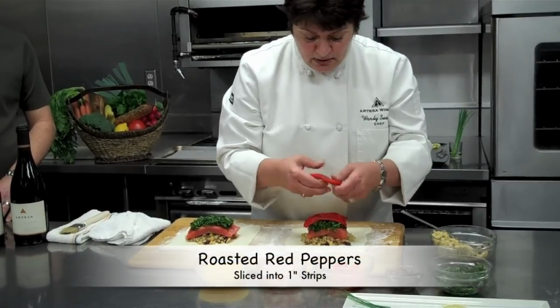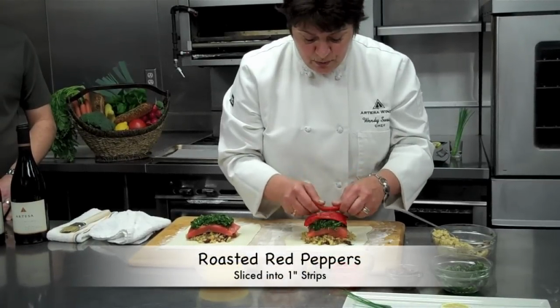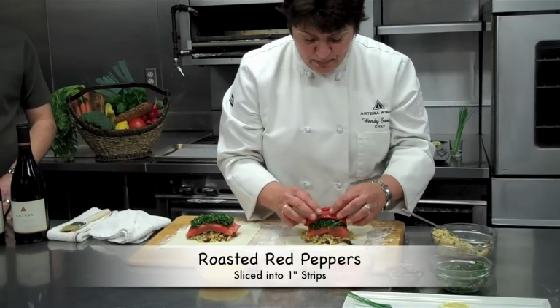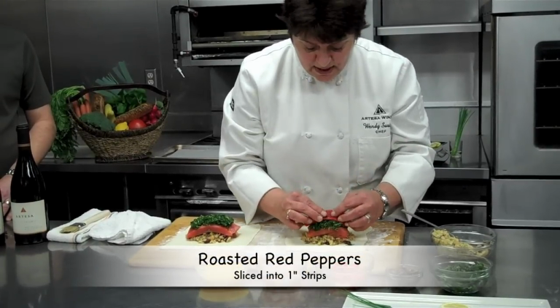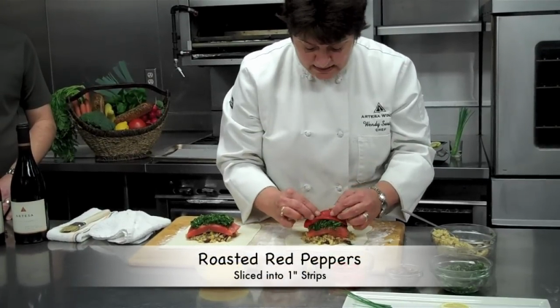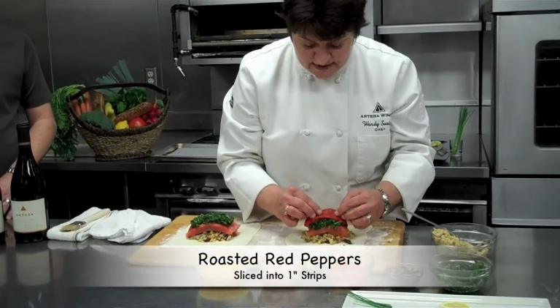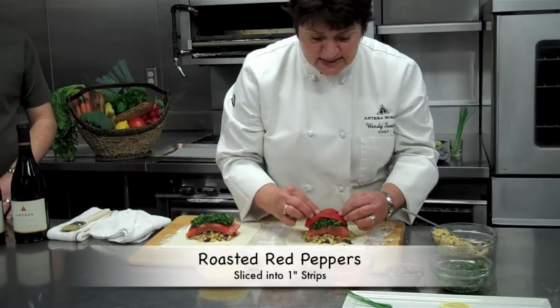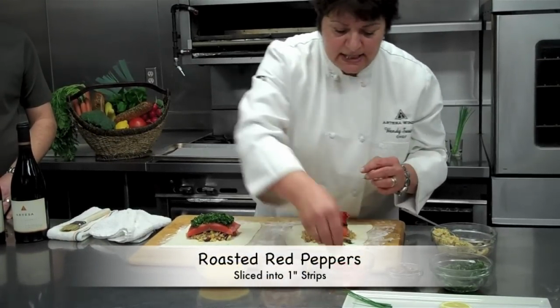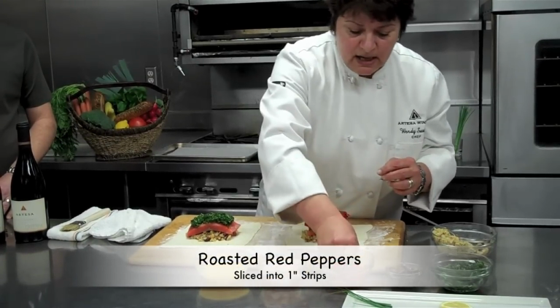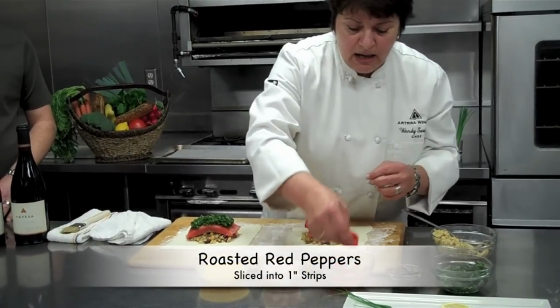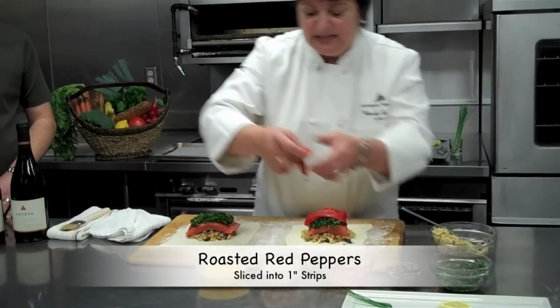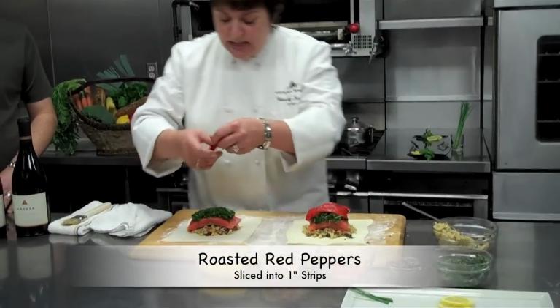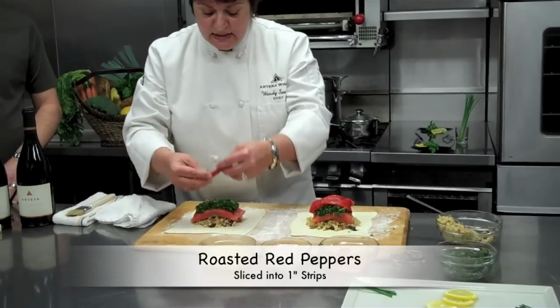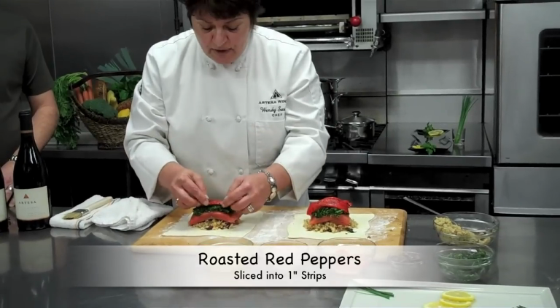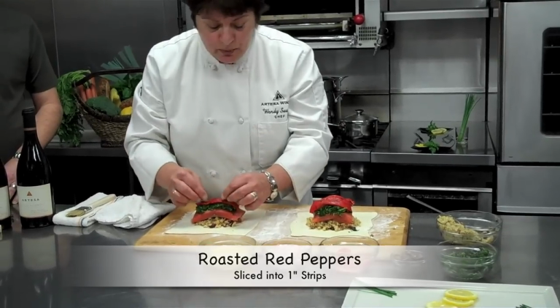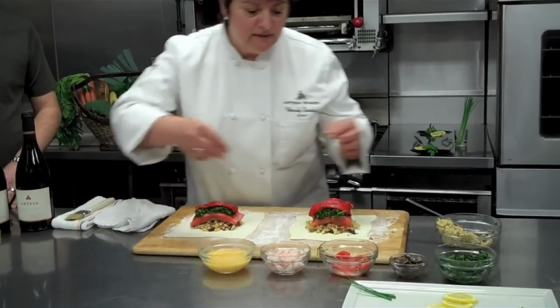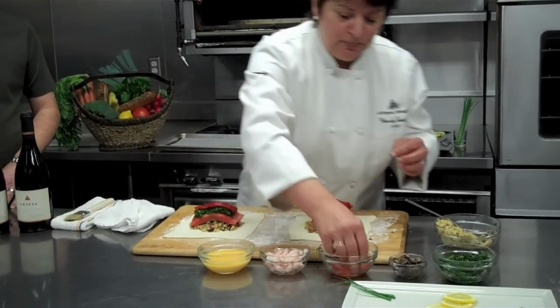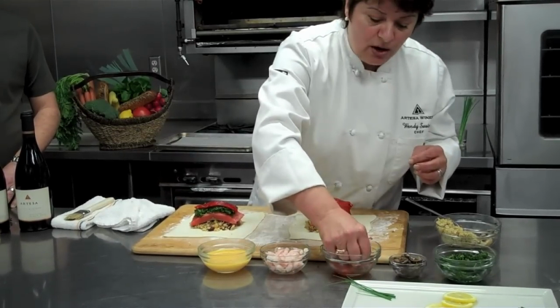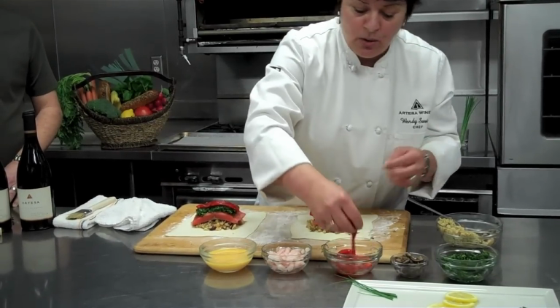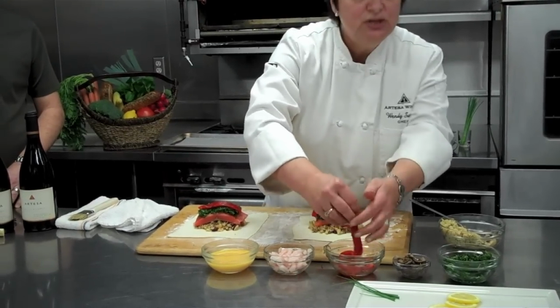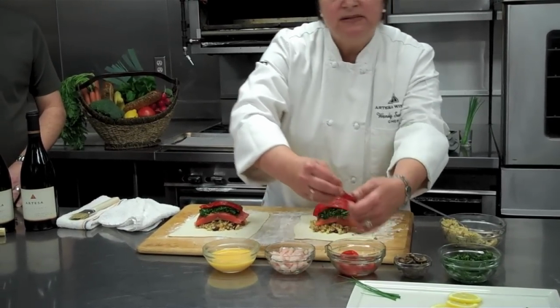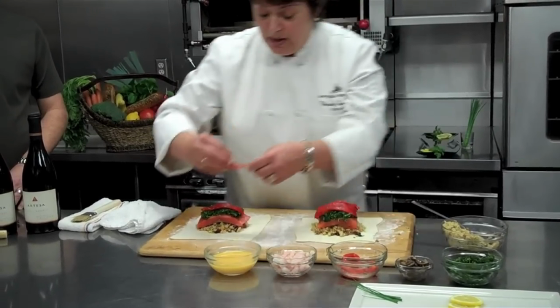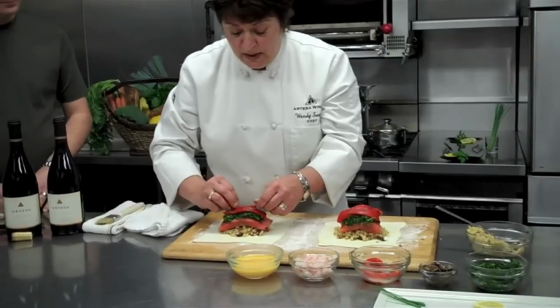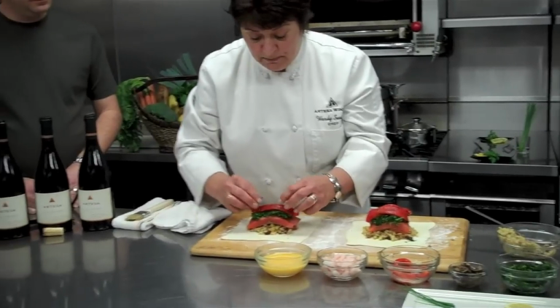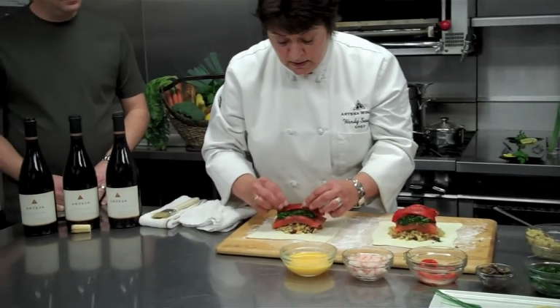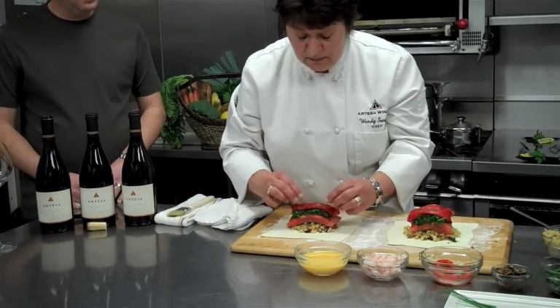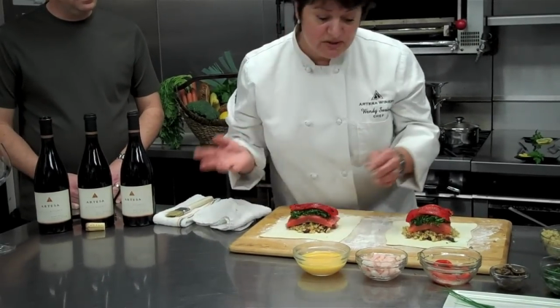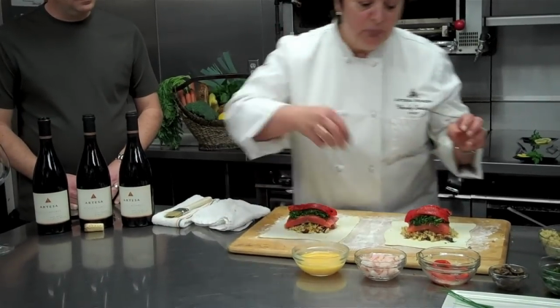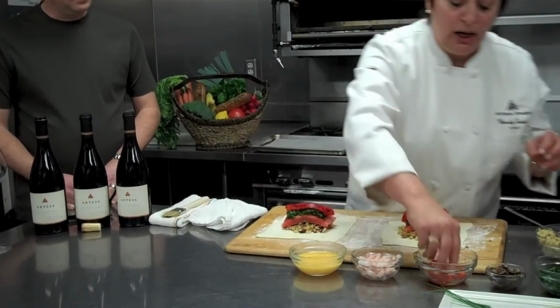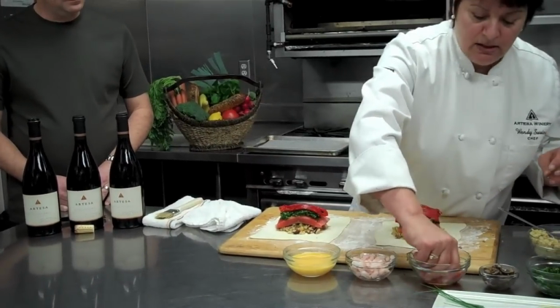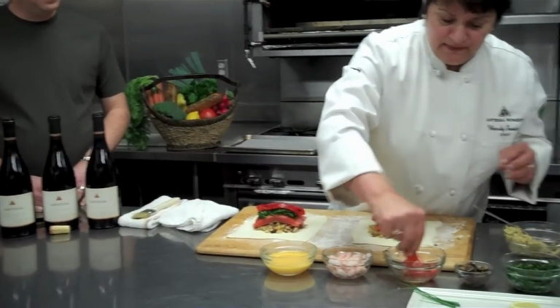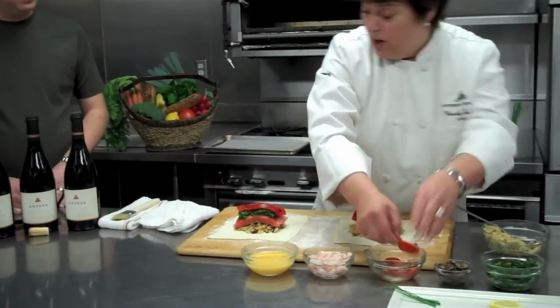I've pre-roasted the red peppers. You lay a few red peppers on there — this gives a little sweetness, and the smokiness from the roasting of the peppers also just picks up the beautiful berry in this wine.